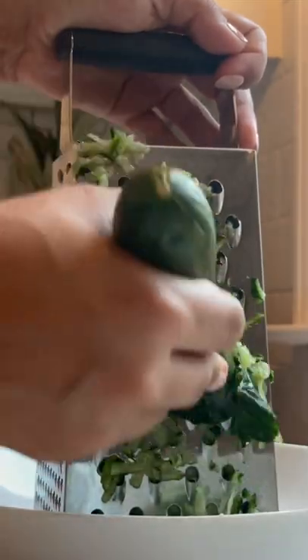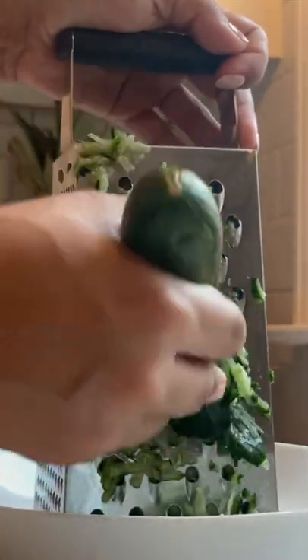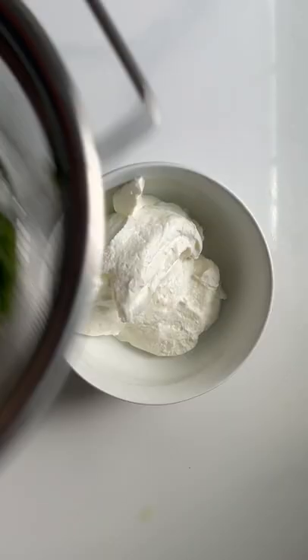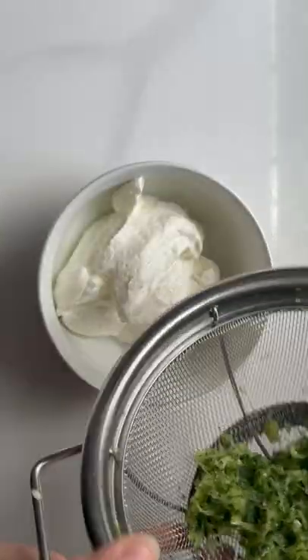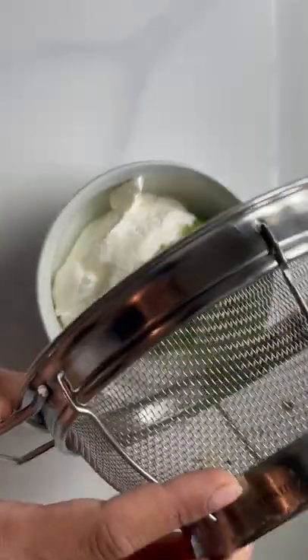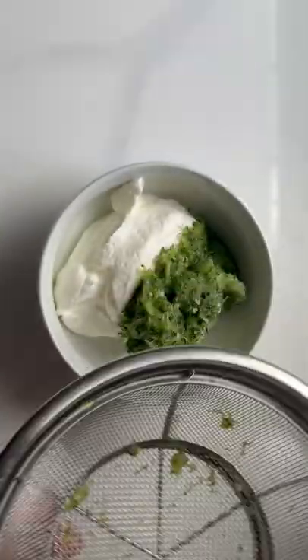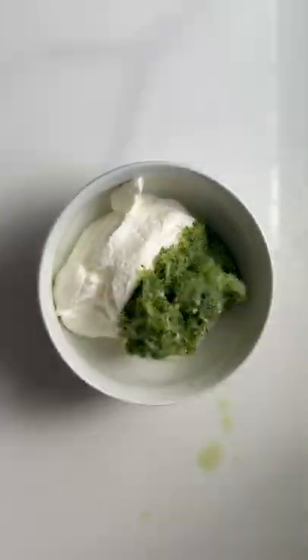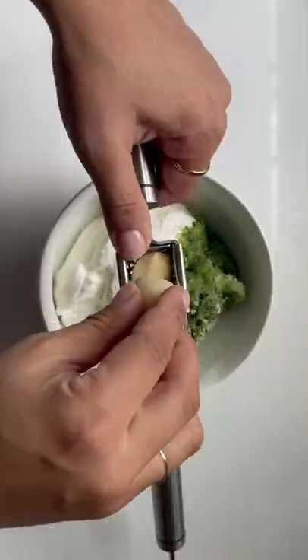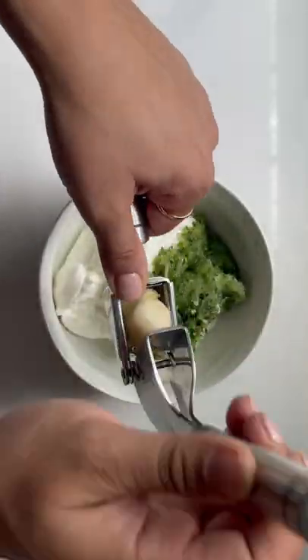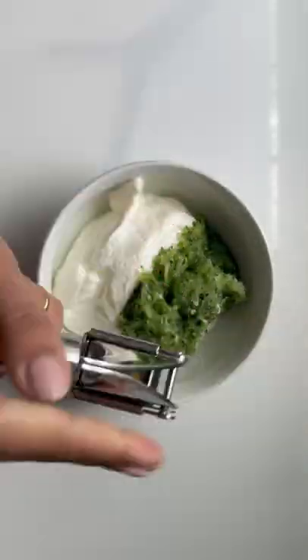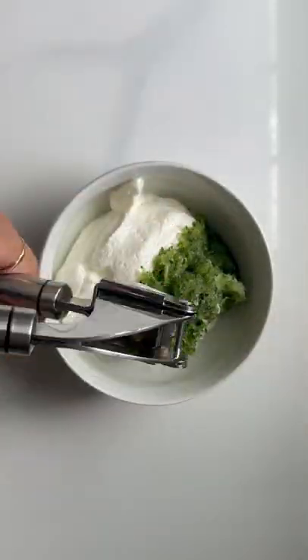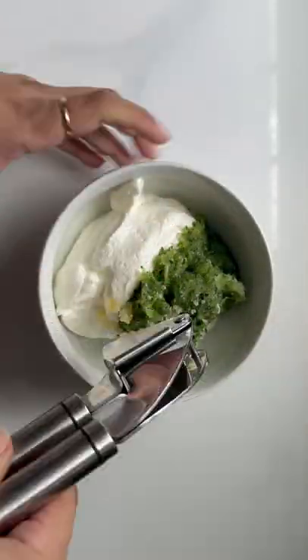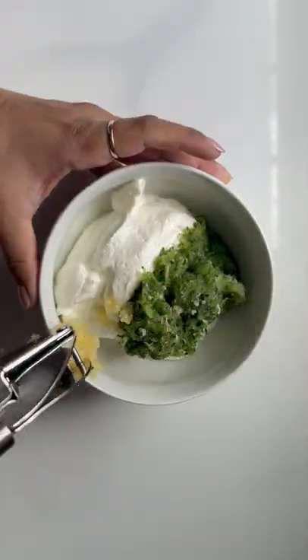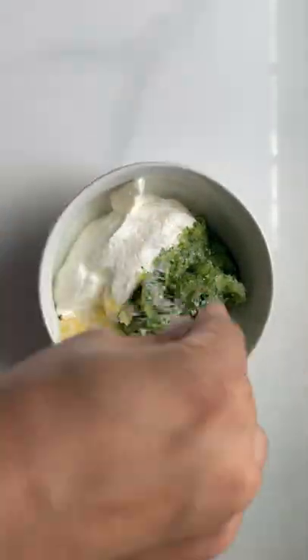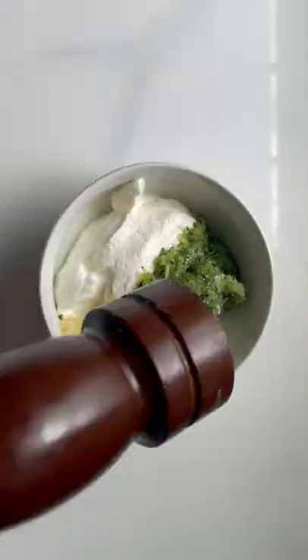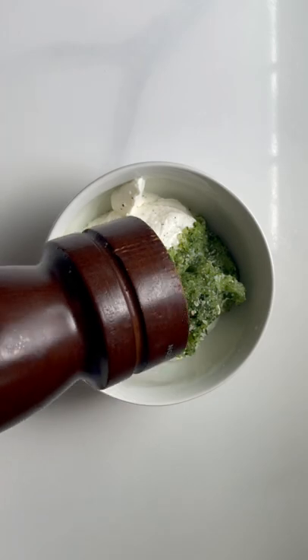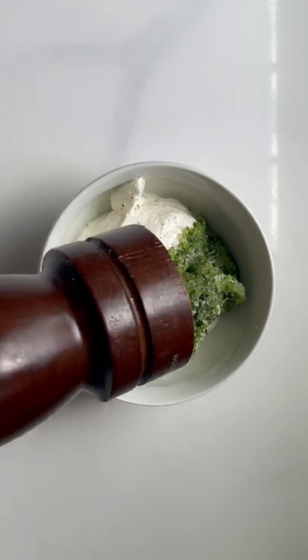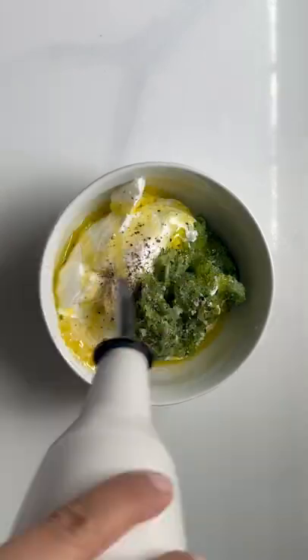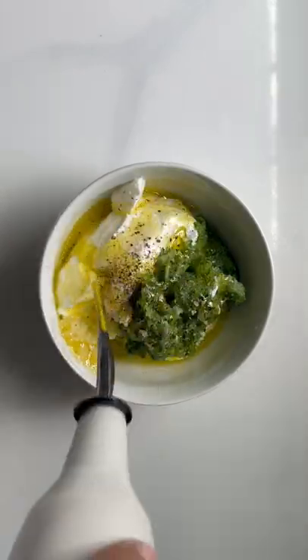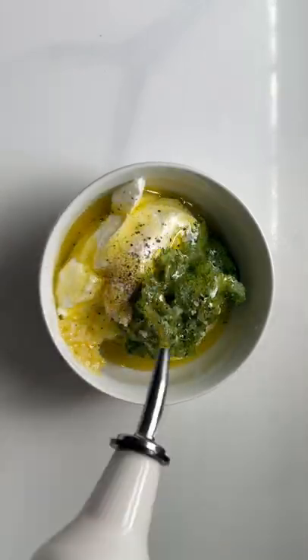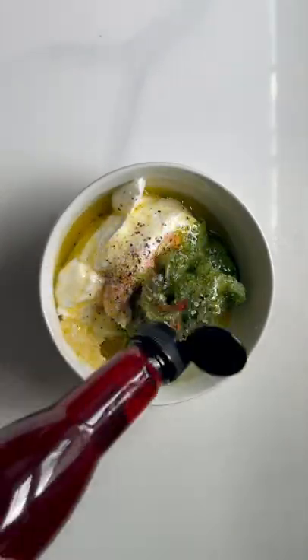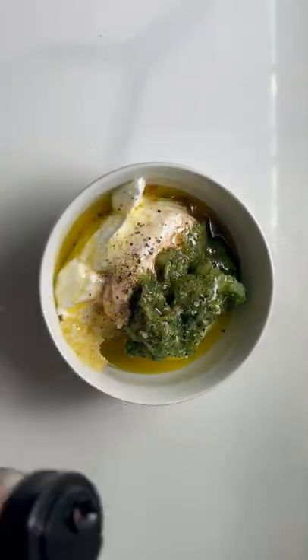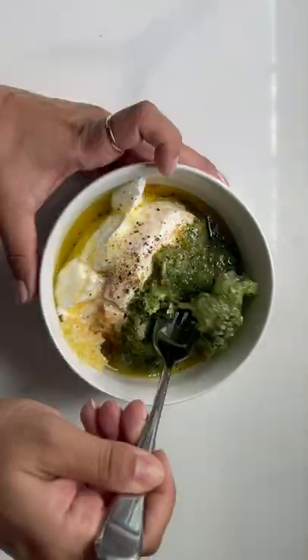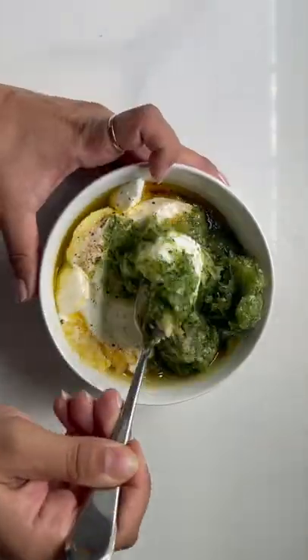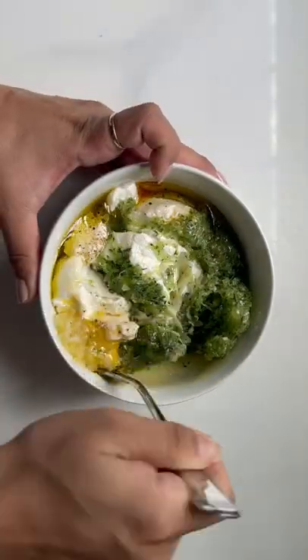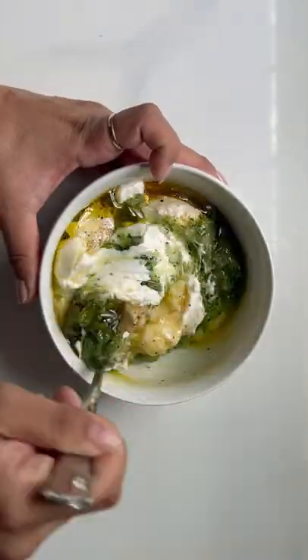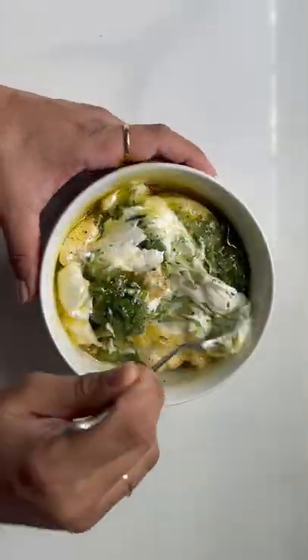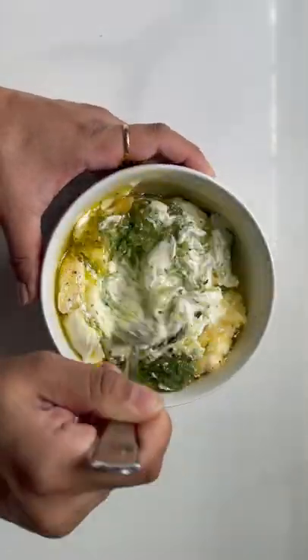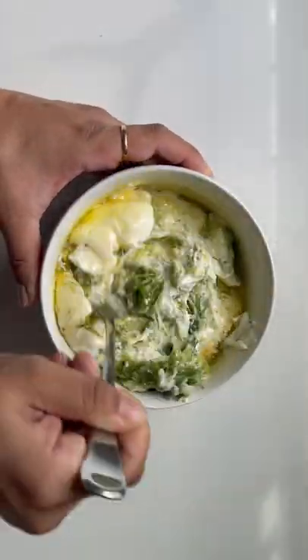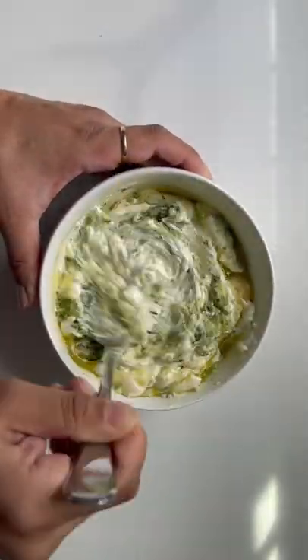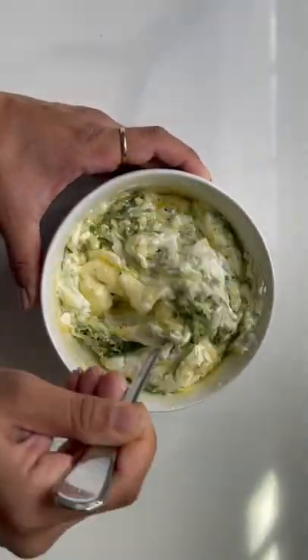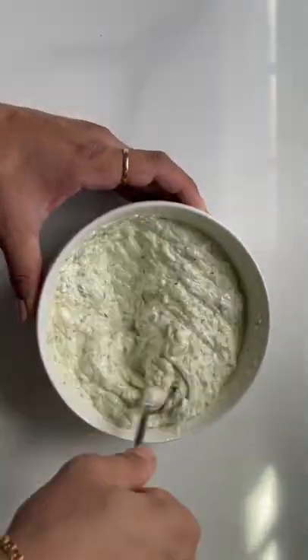Finely grated and added to a tzatziki dip — so simple to make and can be eaten as is with pita, or made into a layered party-style dip with tomatoes, feta, and red onions.